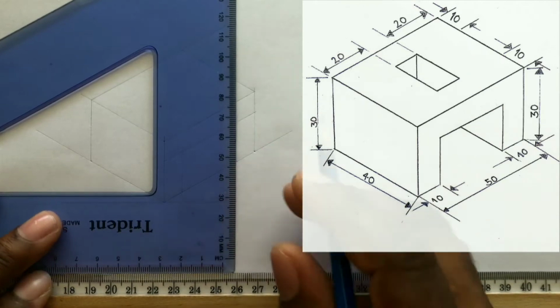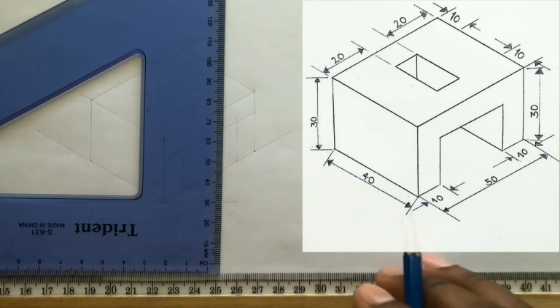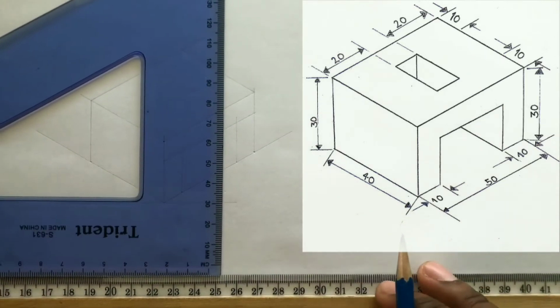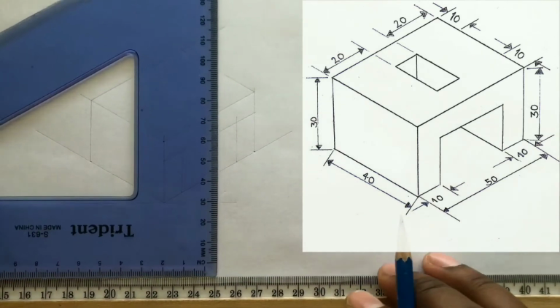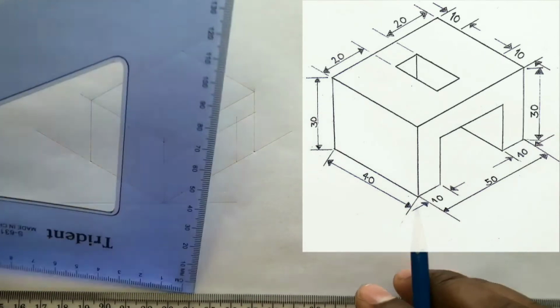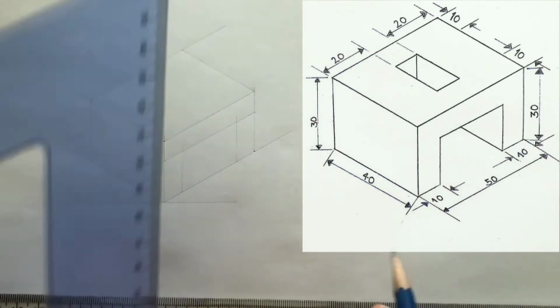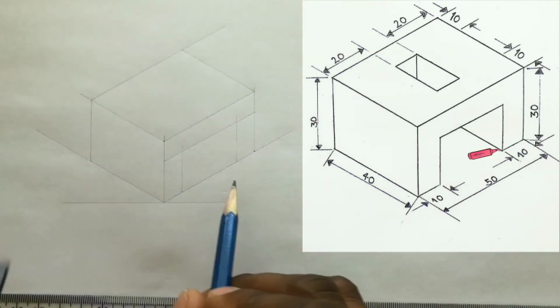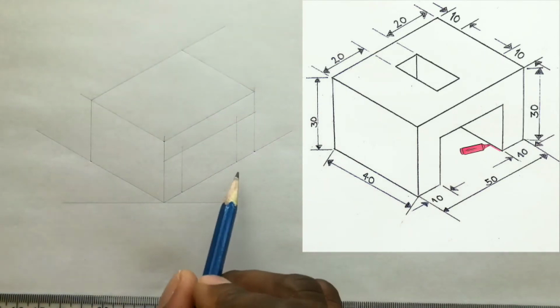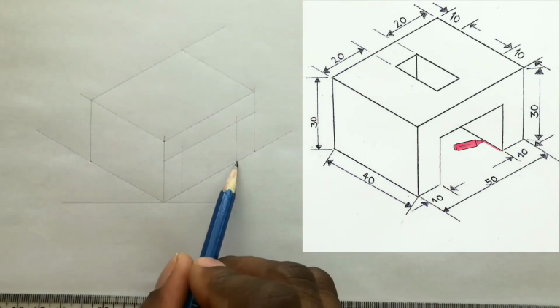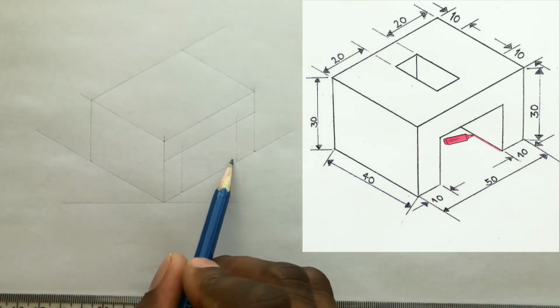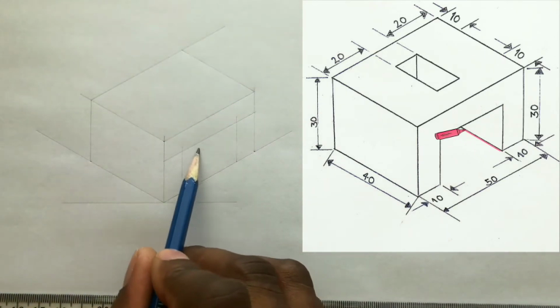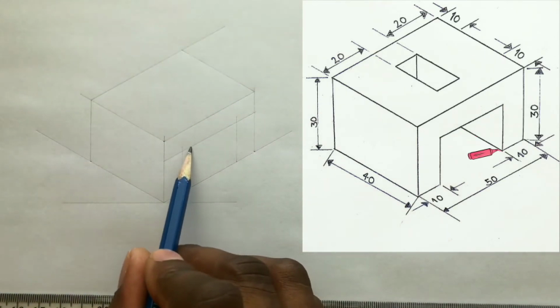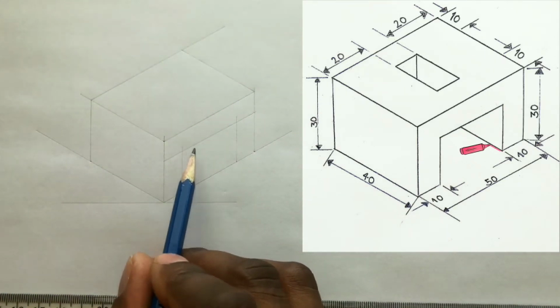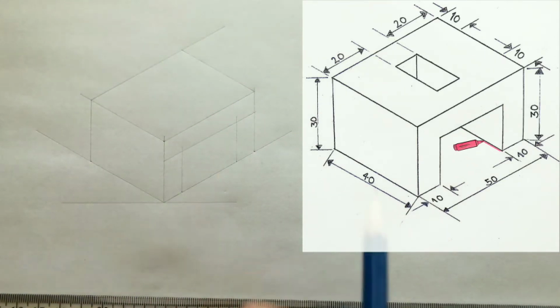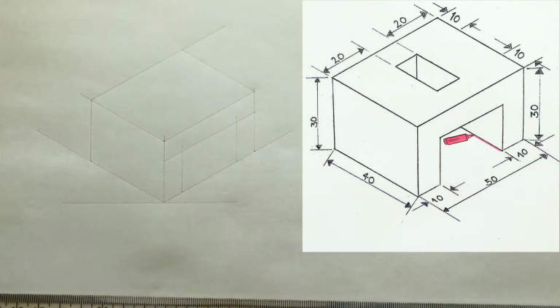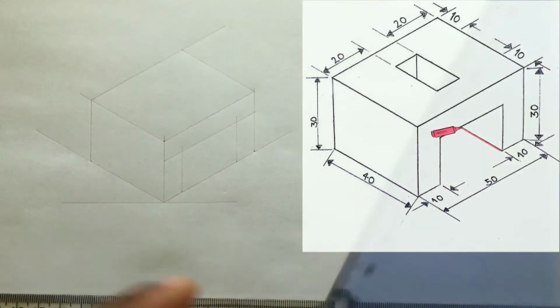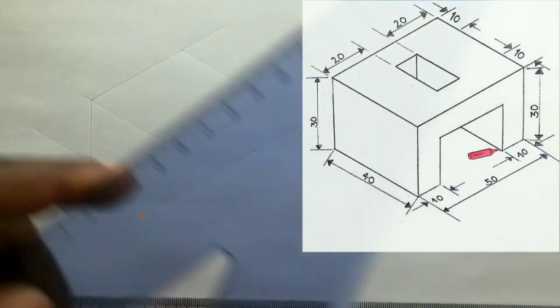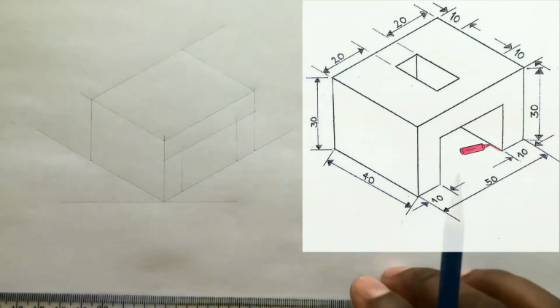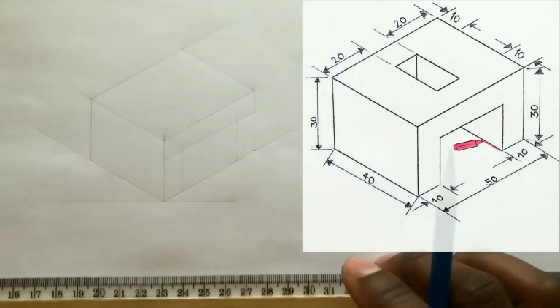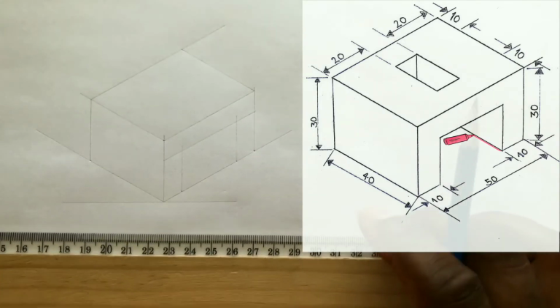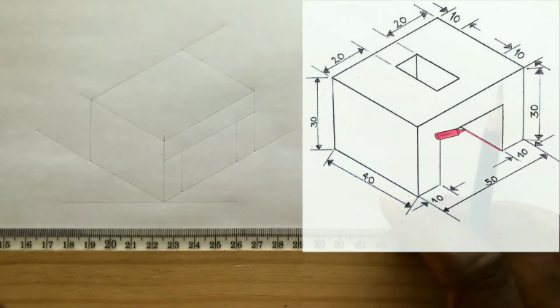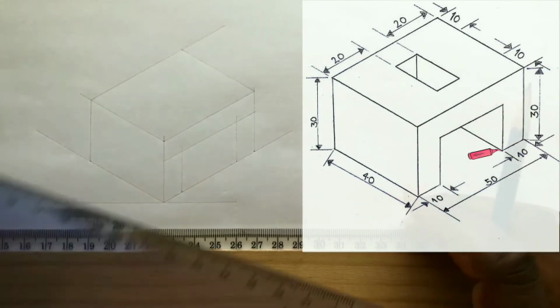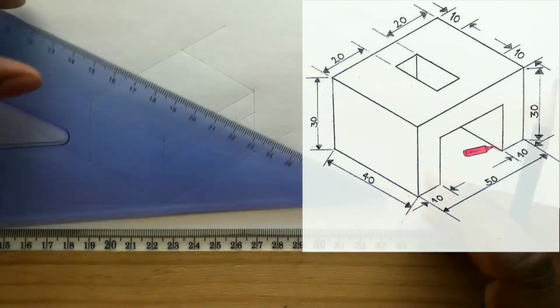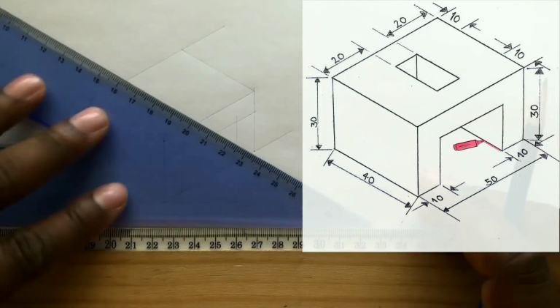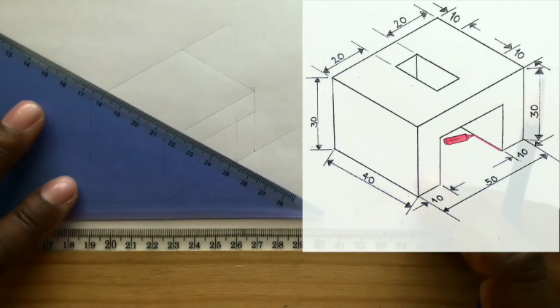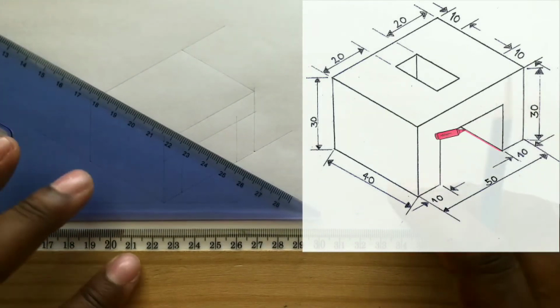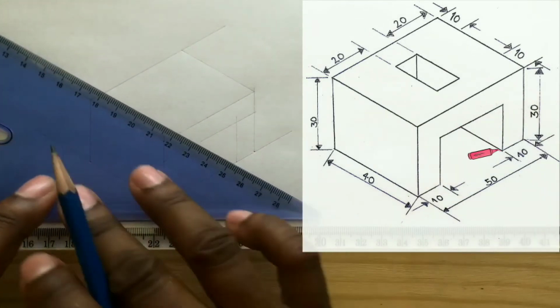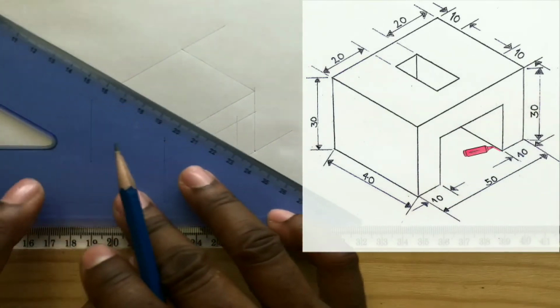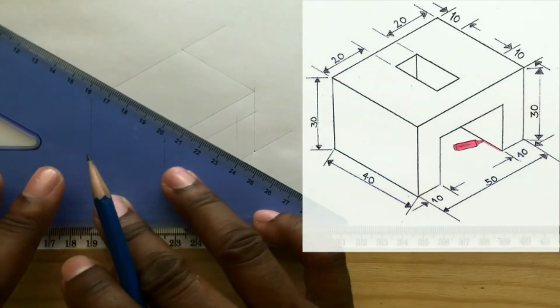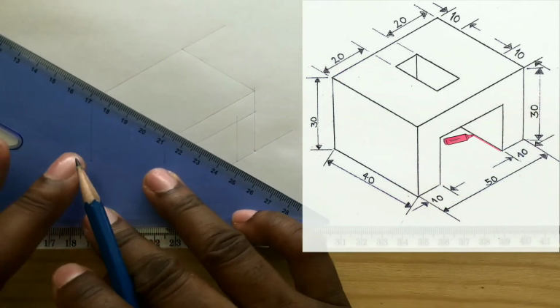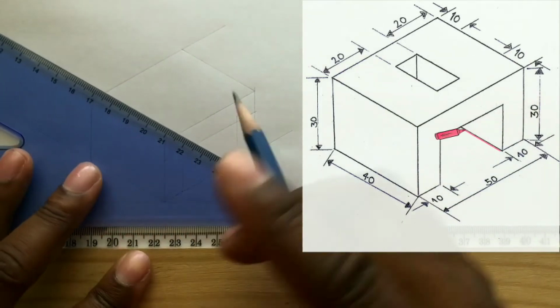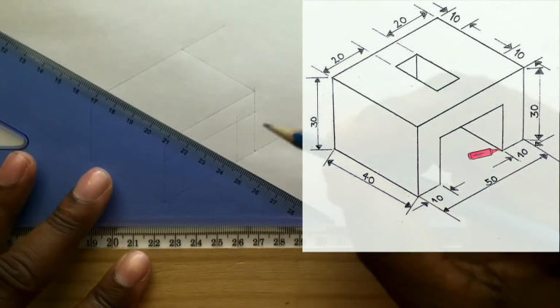Now from this point to this direction, you need to draw a line using your set square along with your T-square.